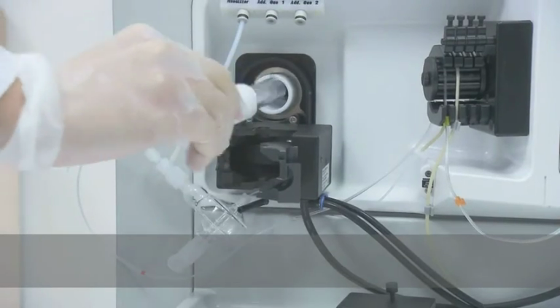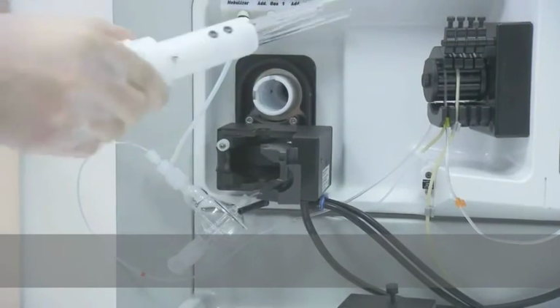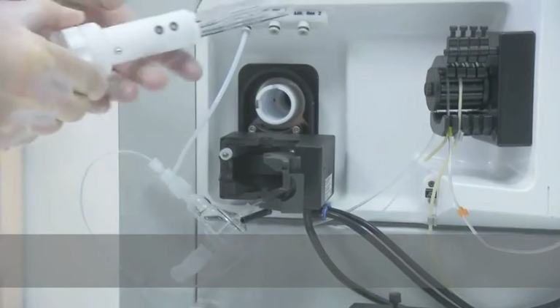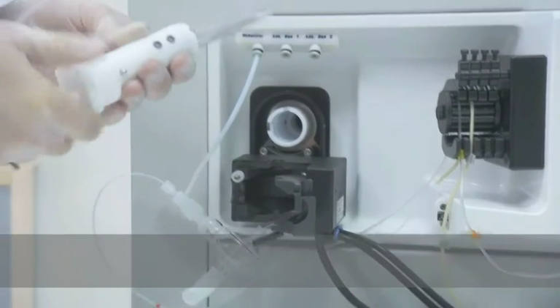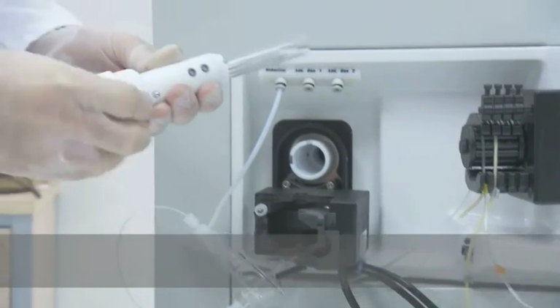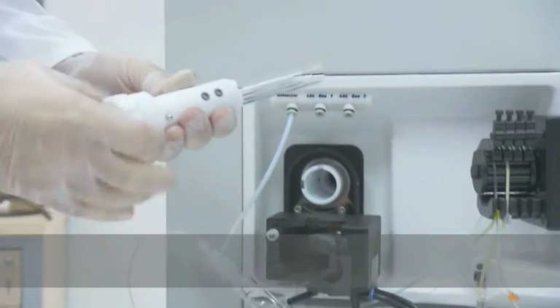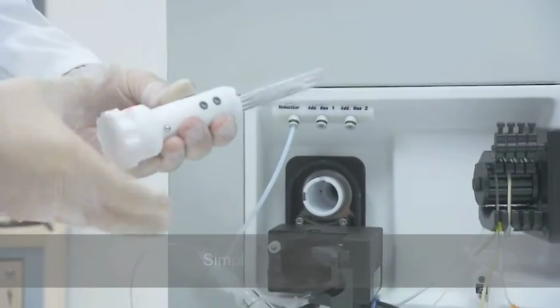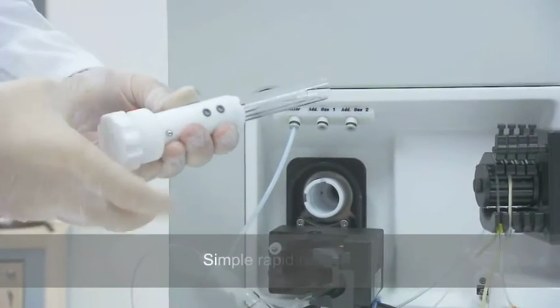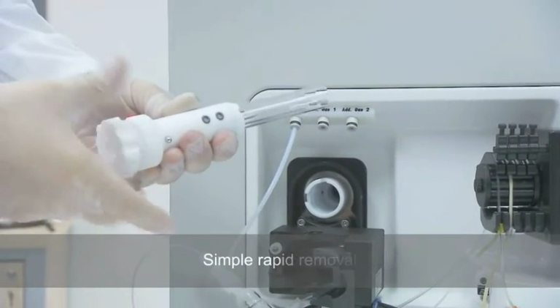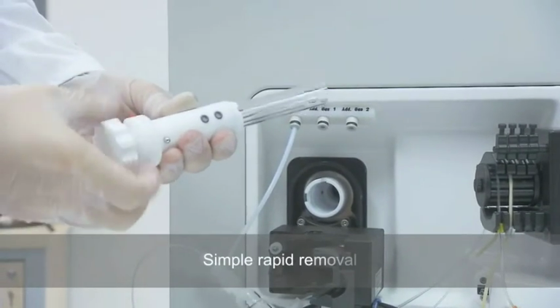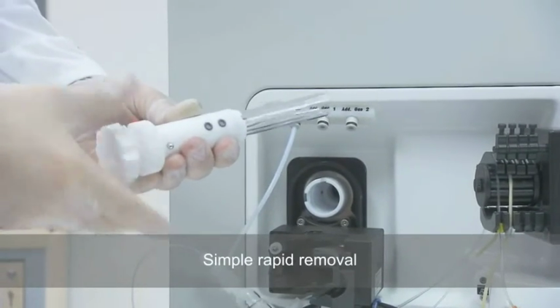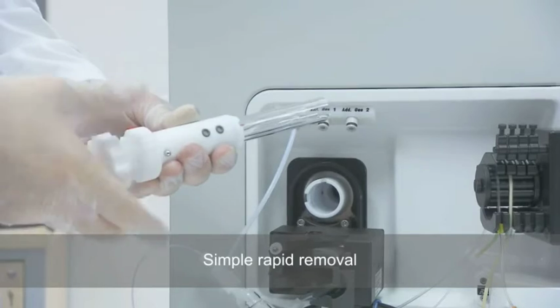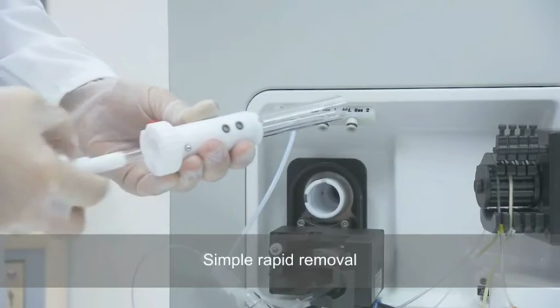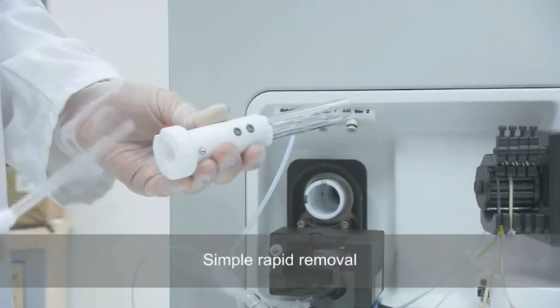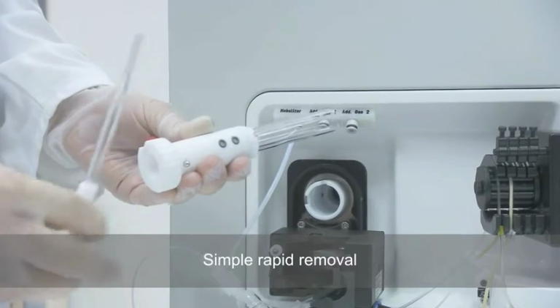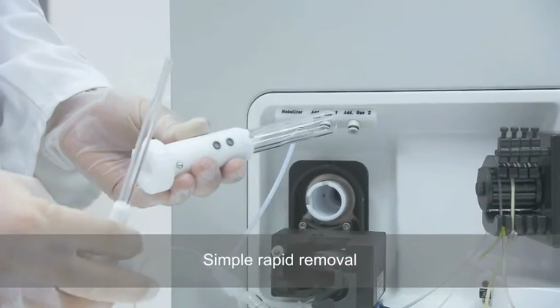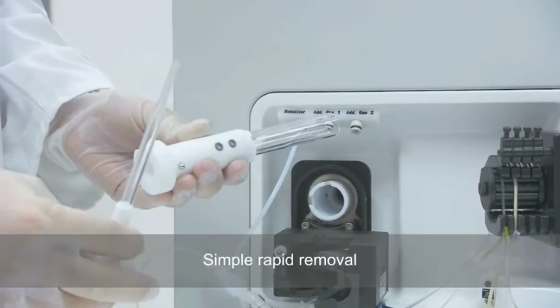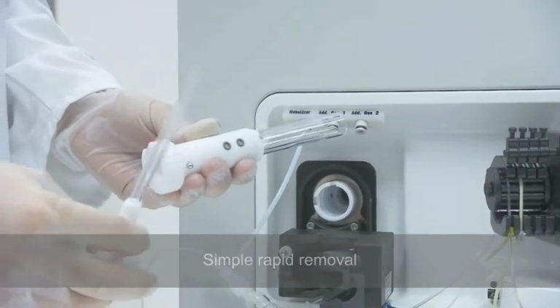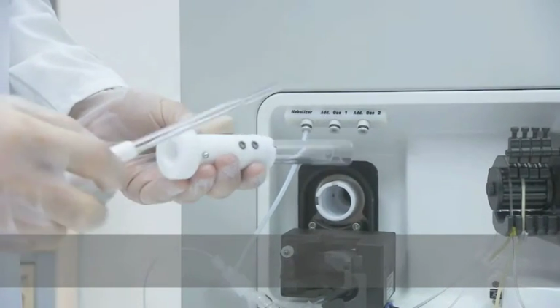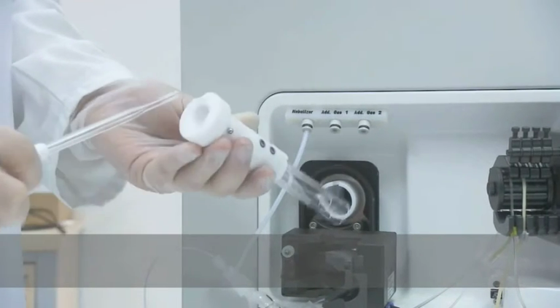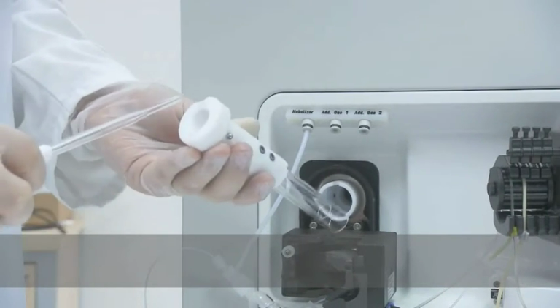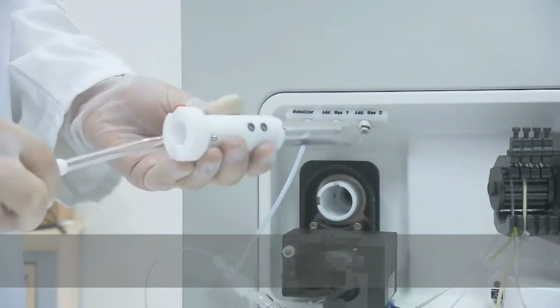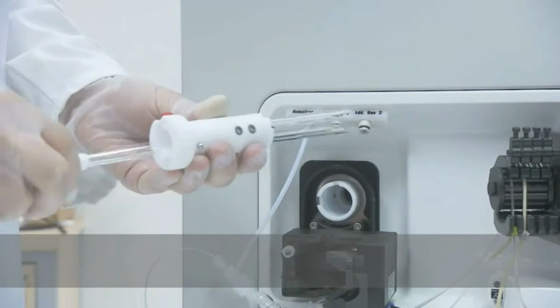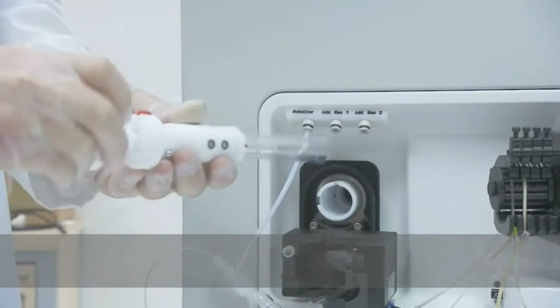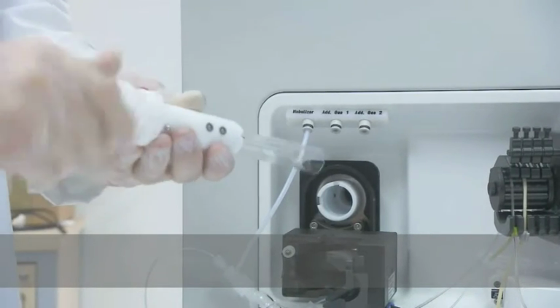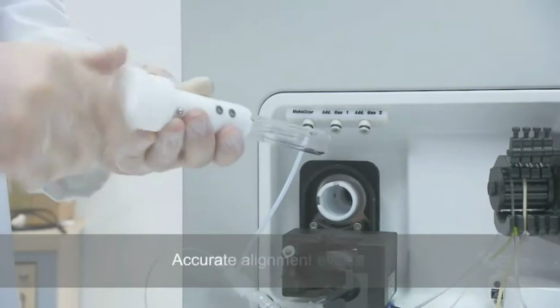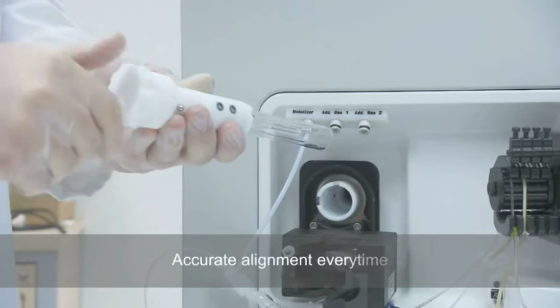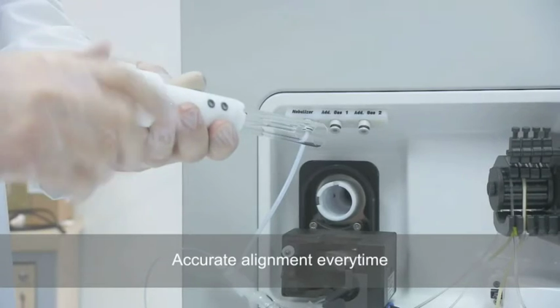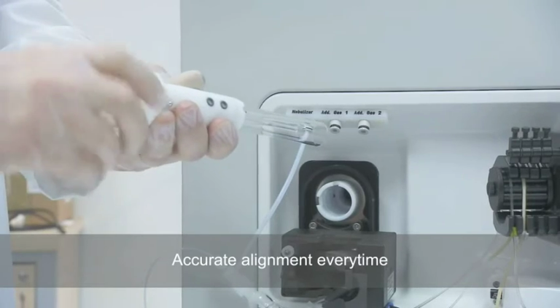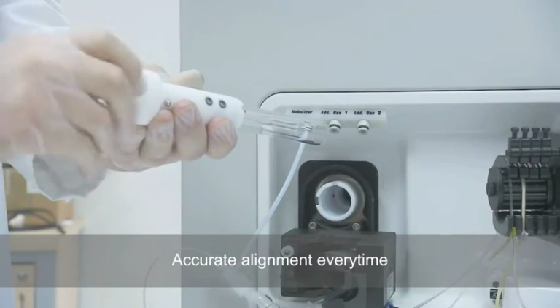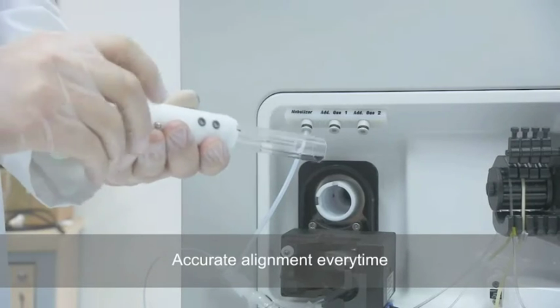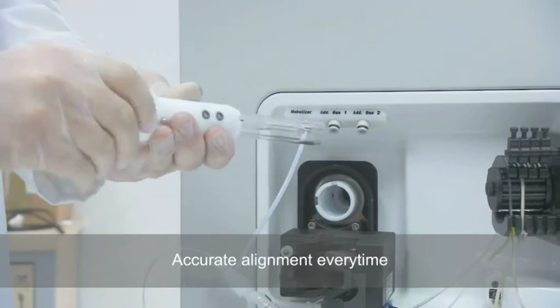A bayonet fitting torch ensures simple, rapid removal for inspection, cleaning, or replacement. The auto-aligning injector guarantees accurate alignment every time.